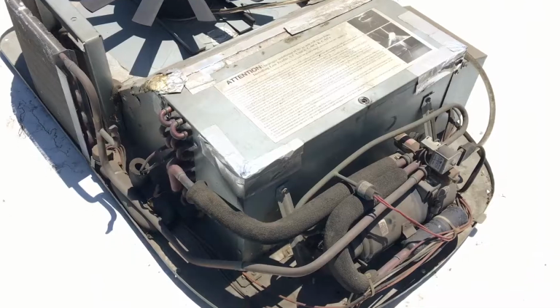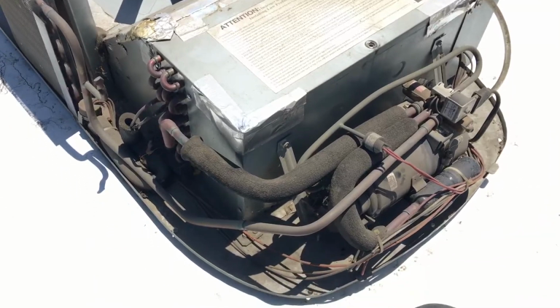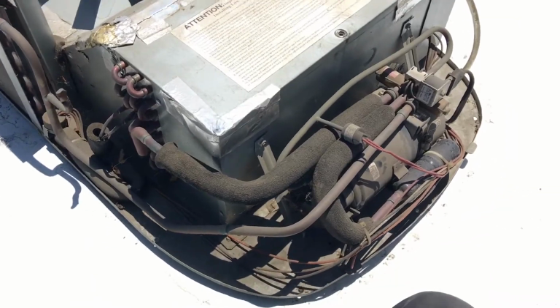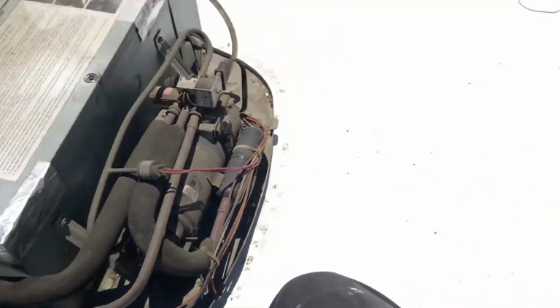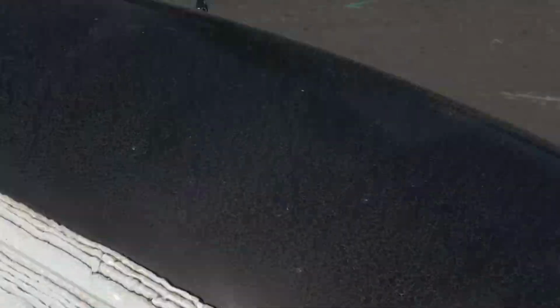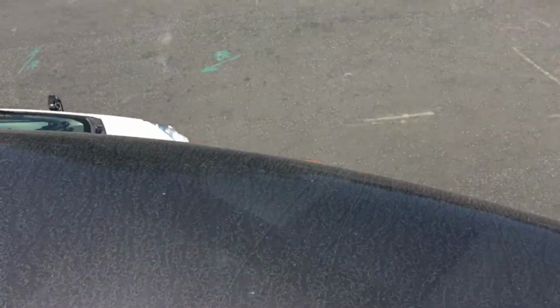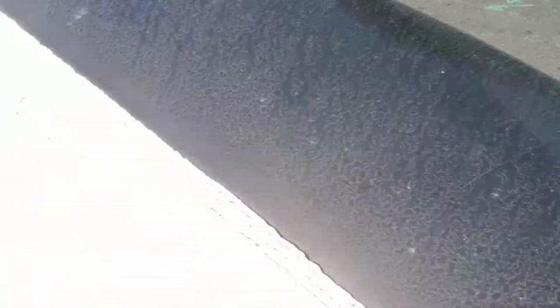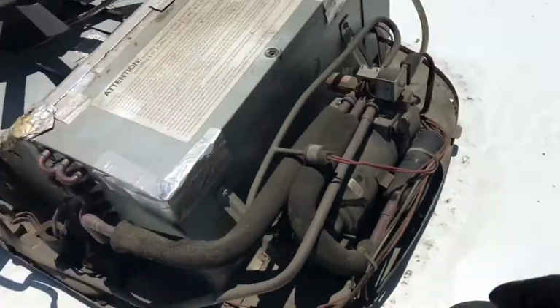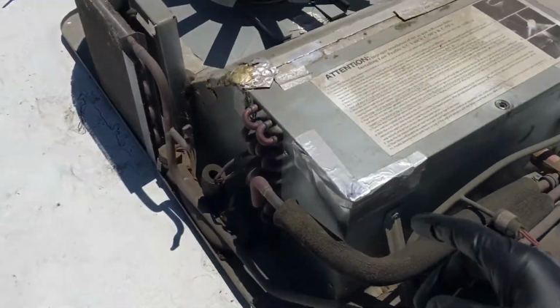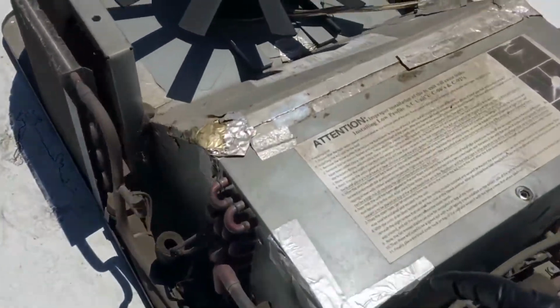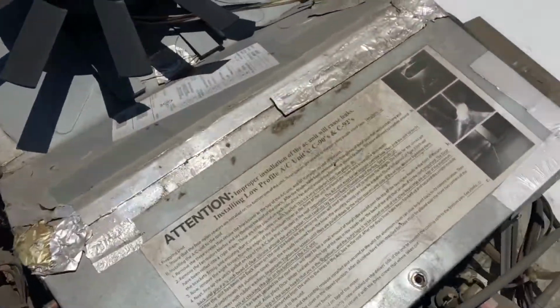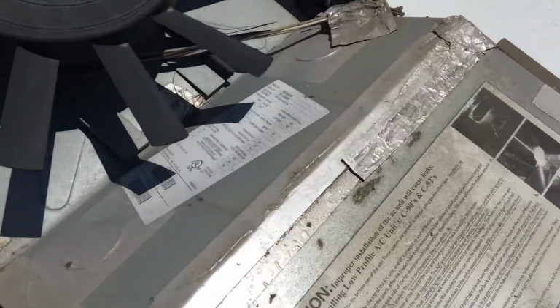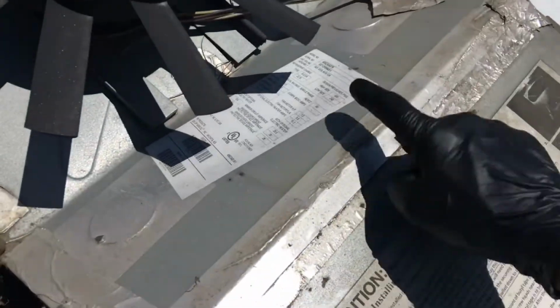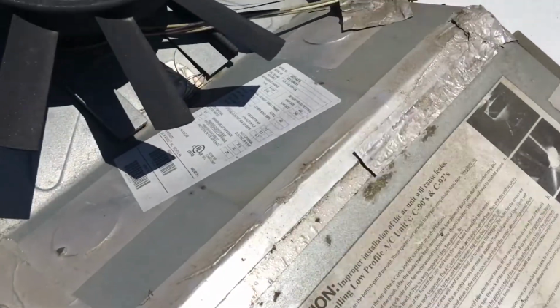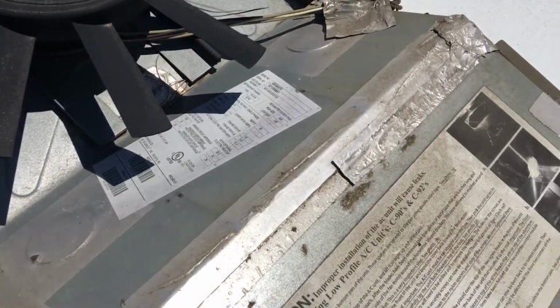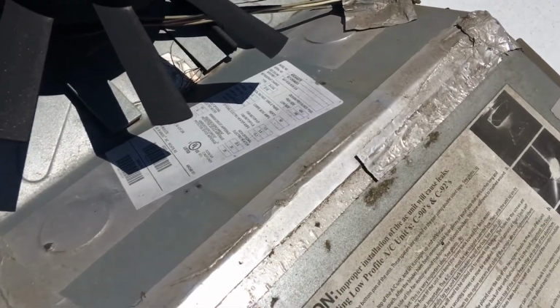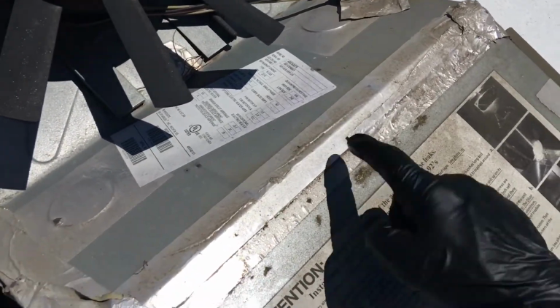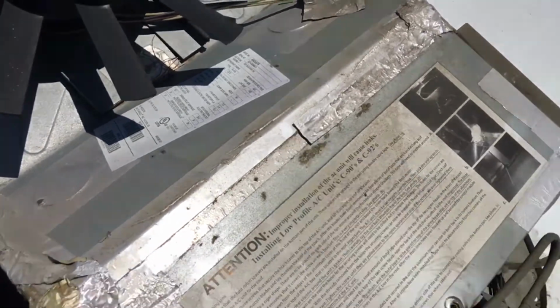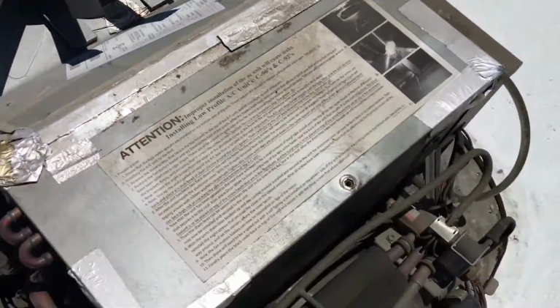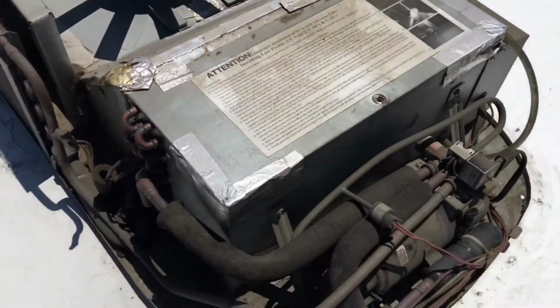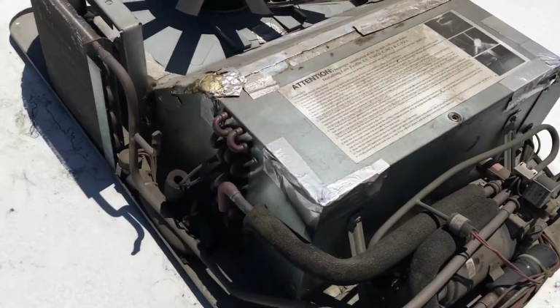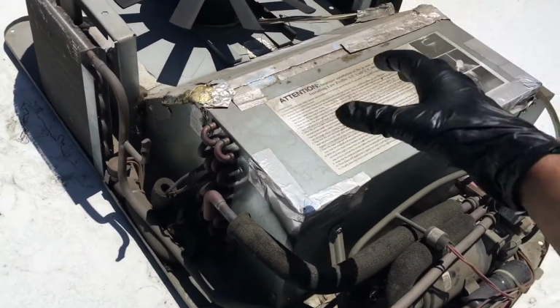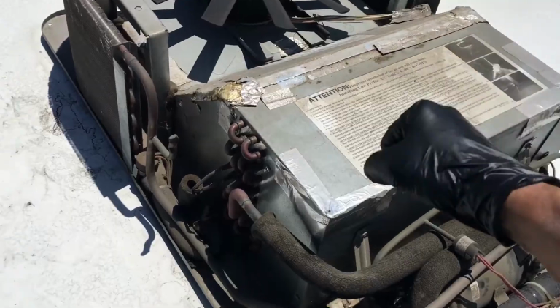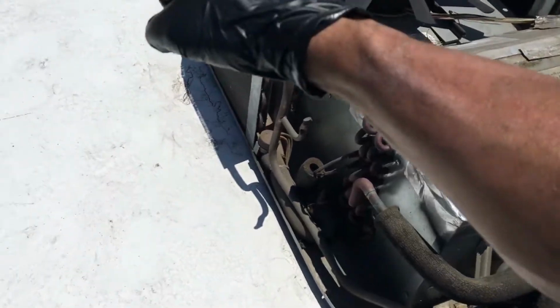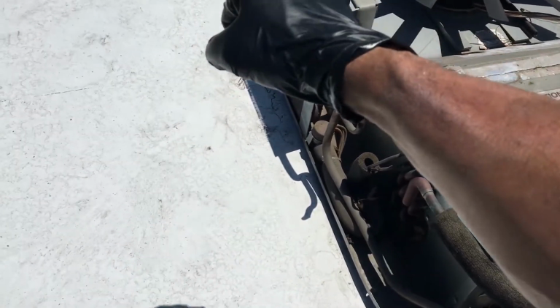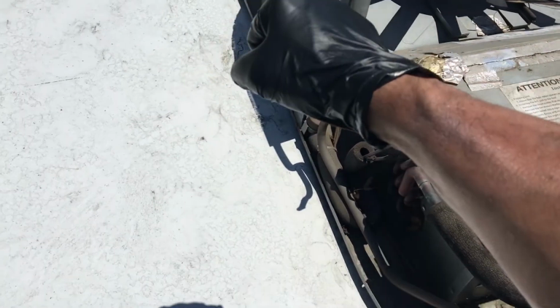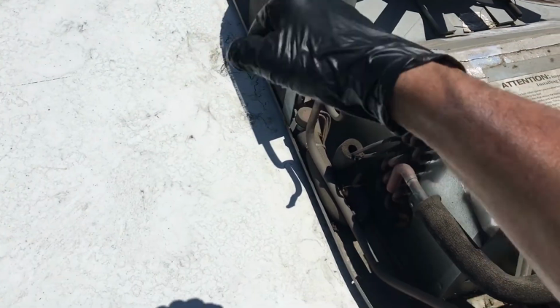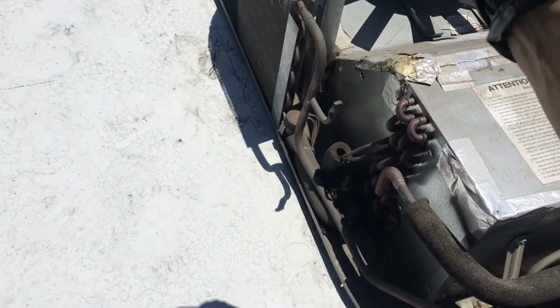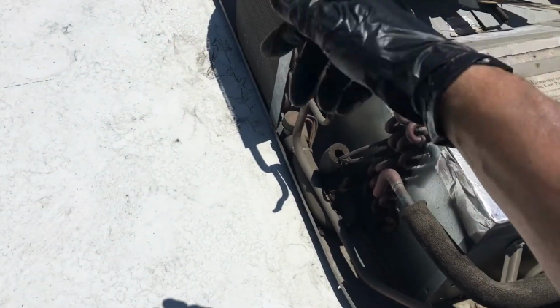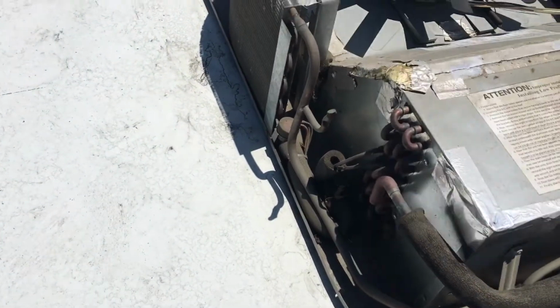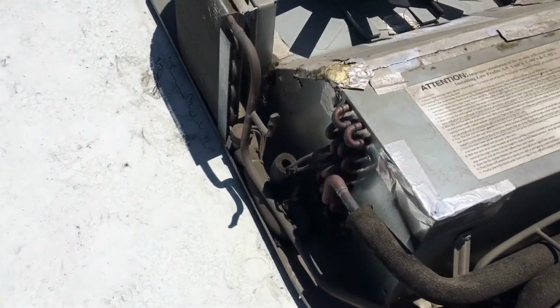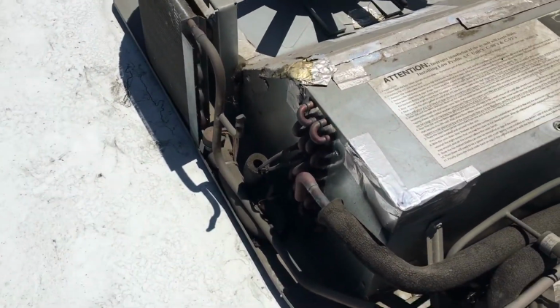We're back on this RV — as you can see, I'm on the roof now. This unit takes R410, which is a residential high-pressure refrigerant. Just the tank of refrigerant sitting right here would be about 230 psi right now without any pumps or anything.